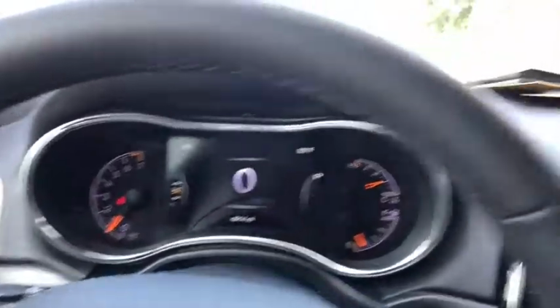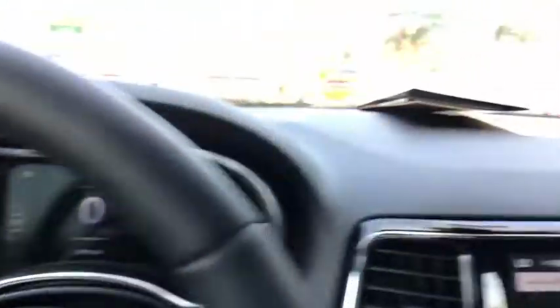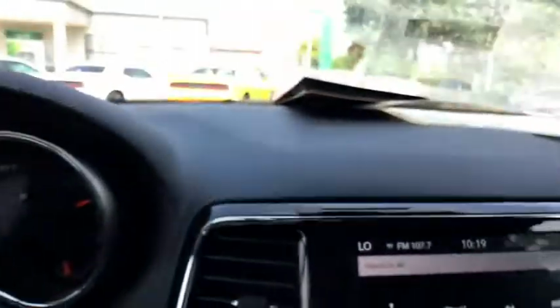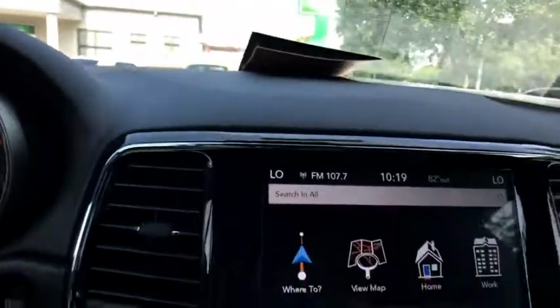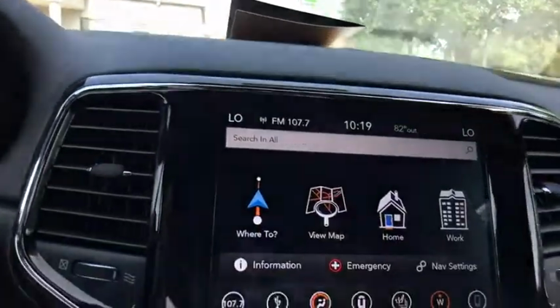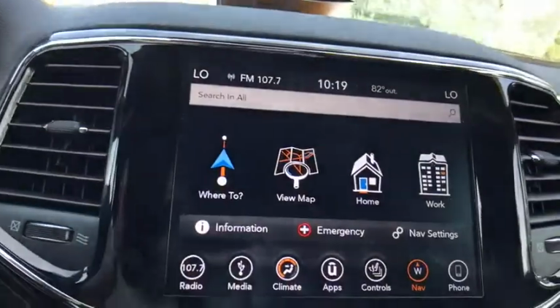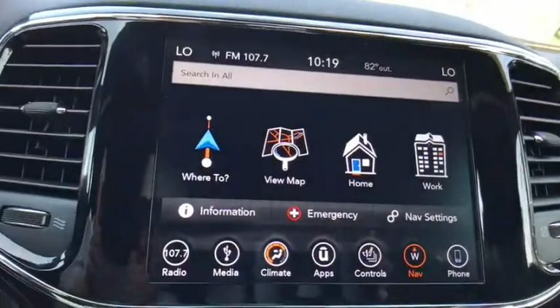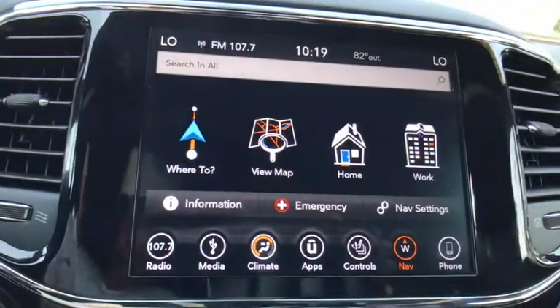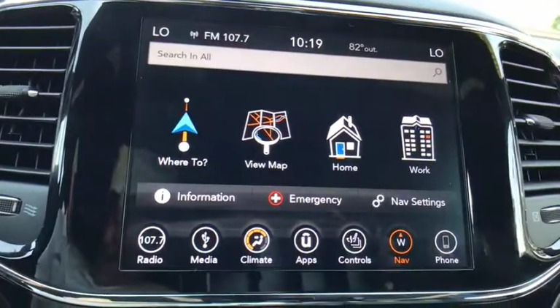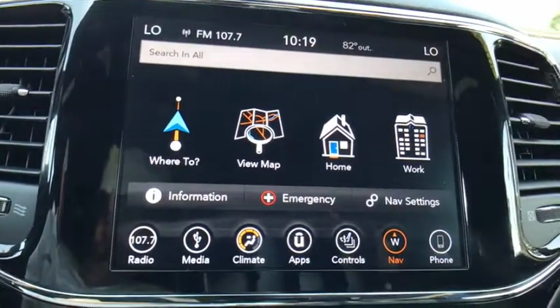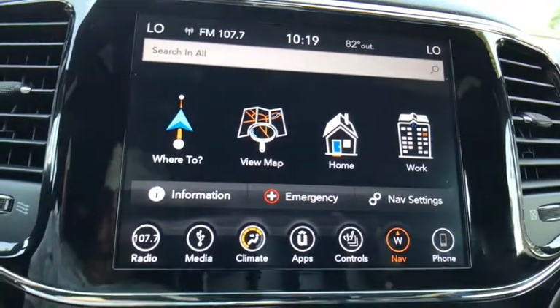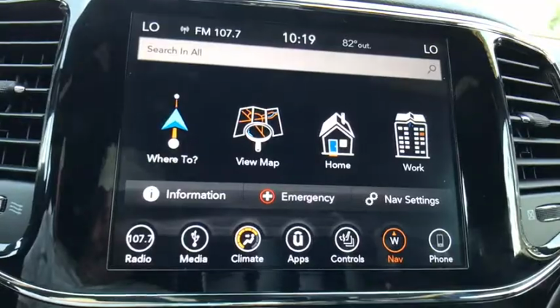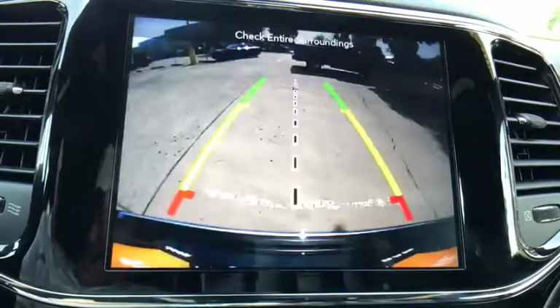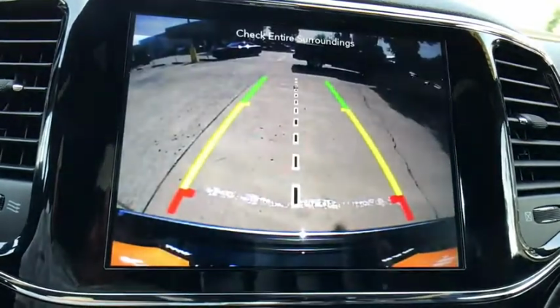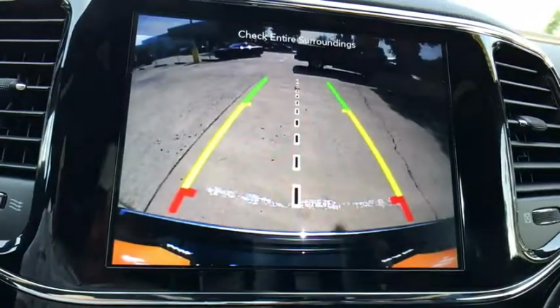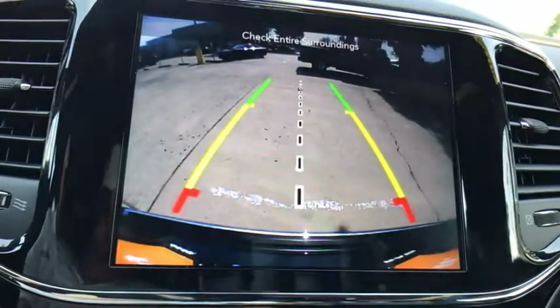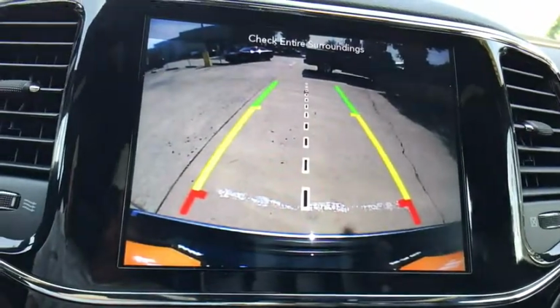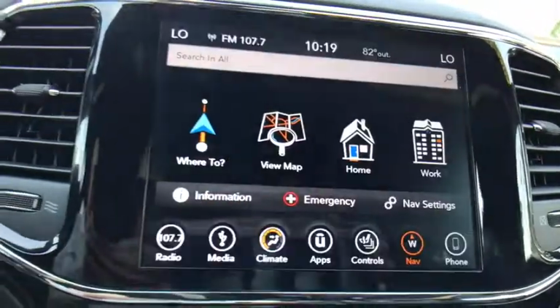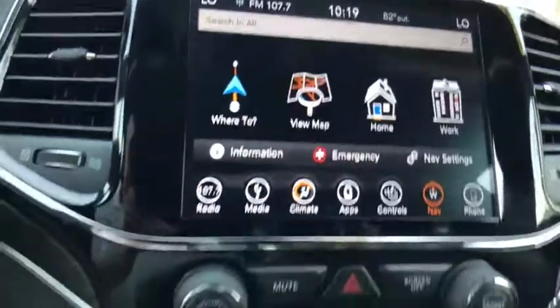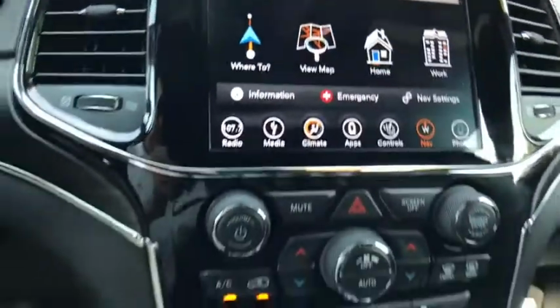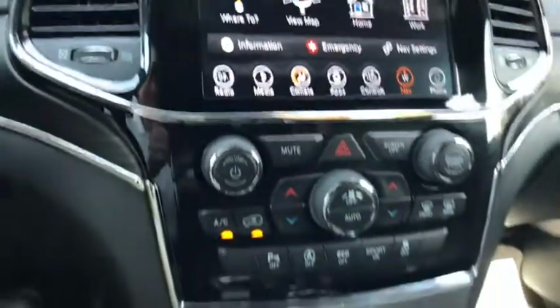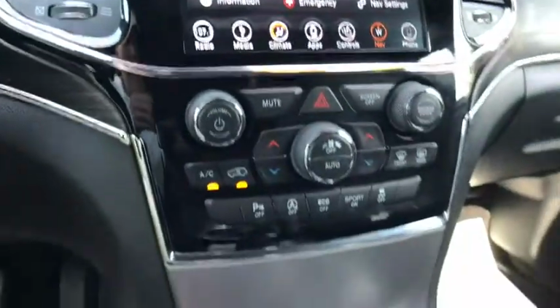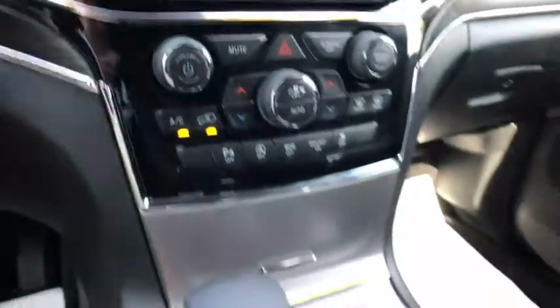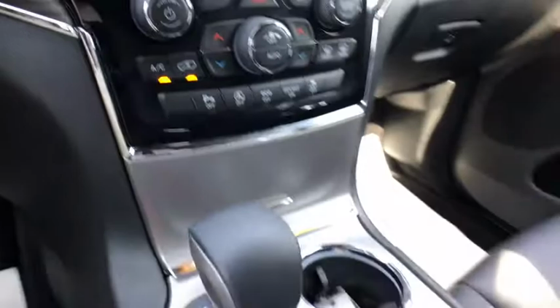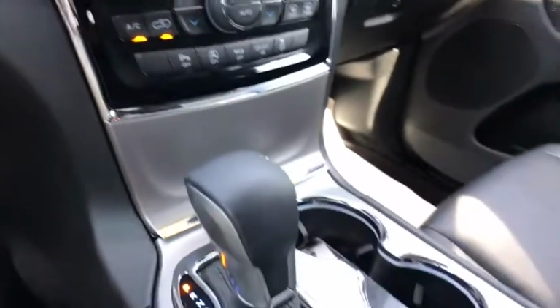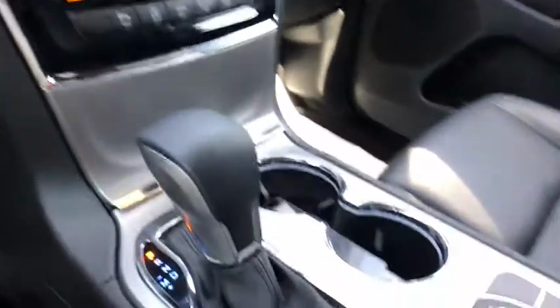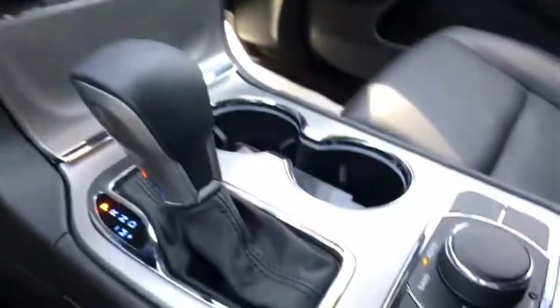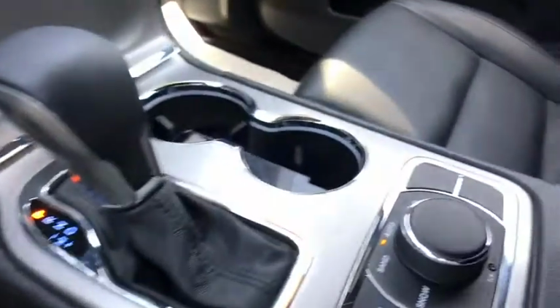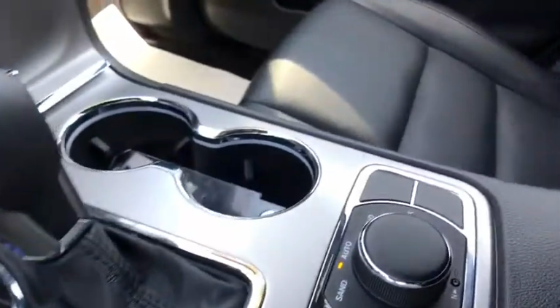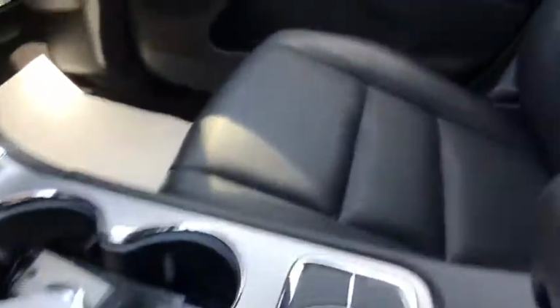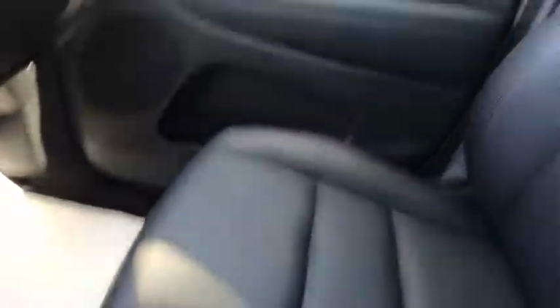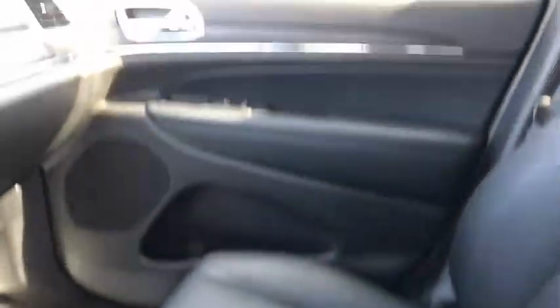Dual airbags, one owner, power steering, four-wheel disc brakes, universal garage door opener, center armrest, power windows, rear window defroster, heated steering wheel, trip computer, heated front seat, compass.